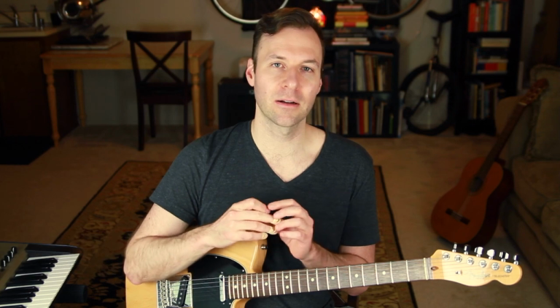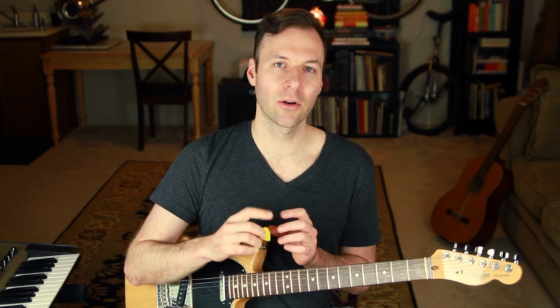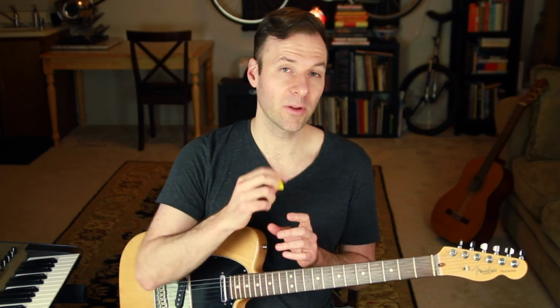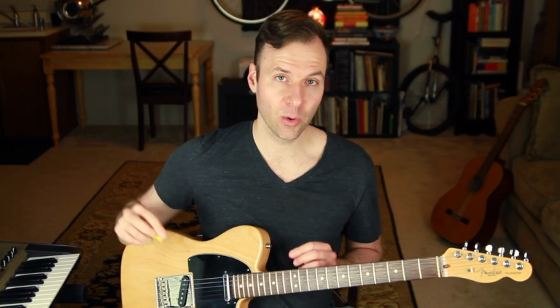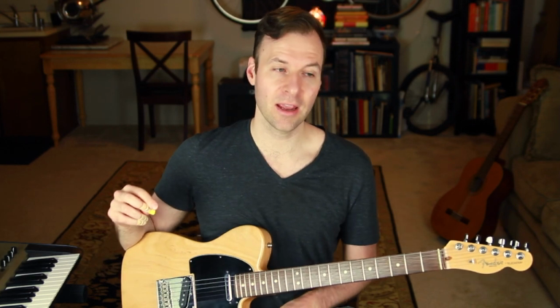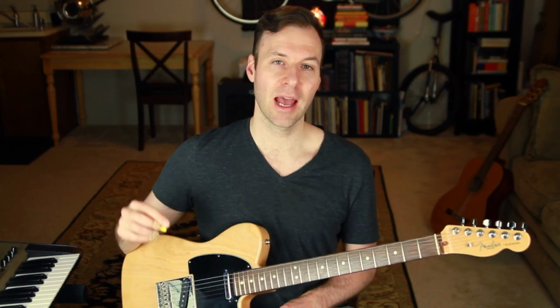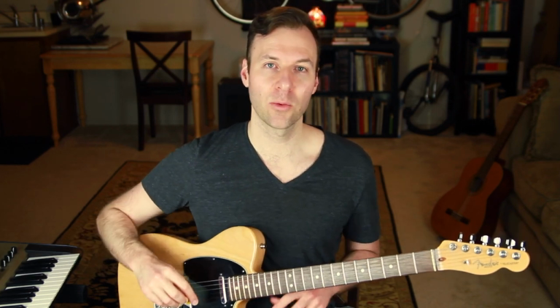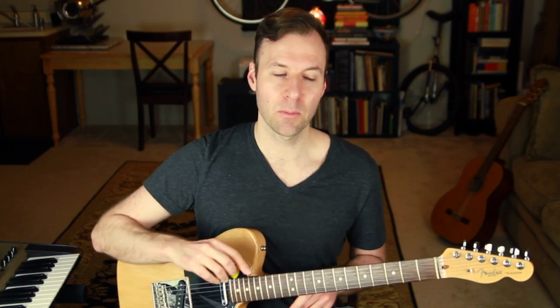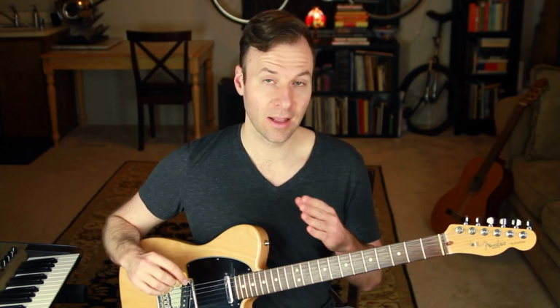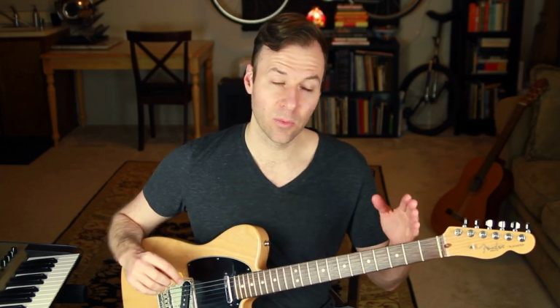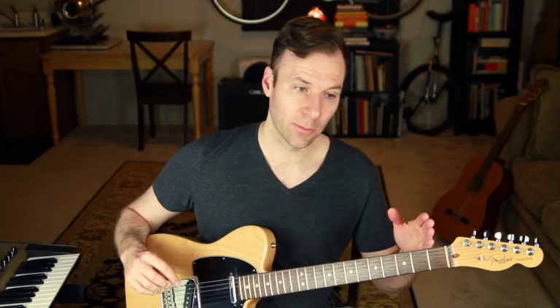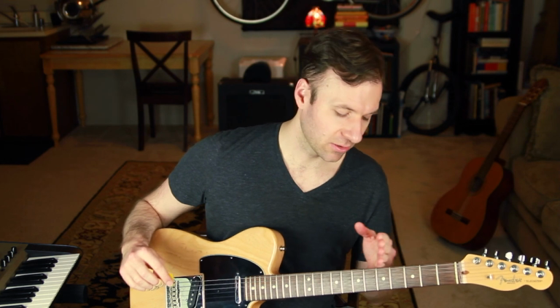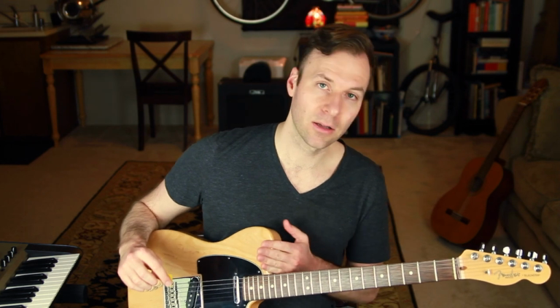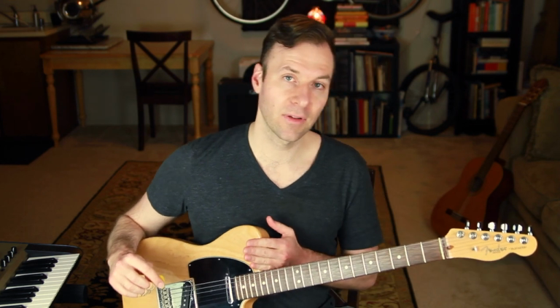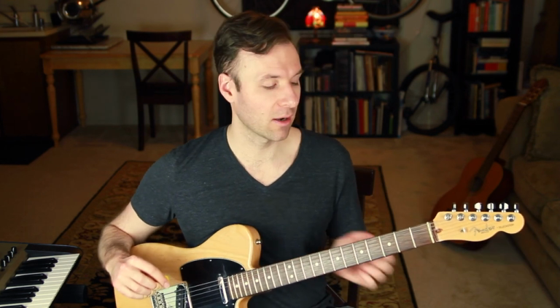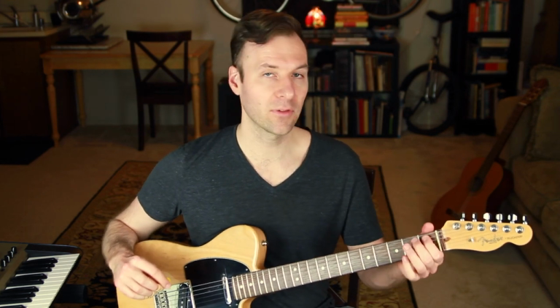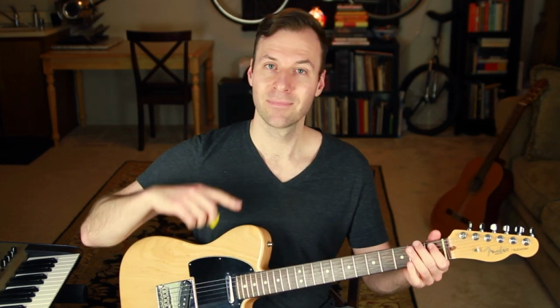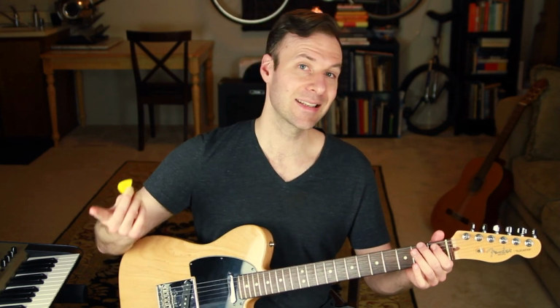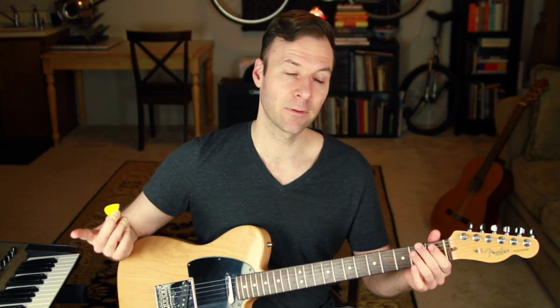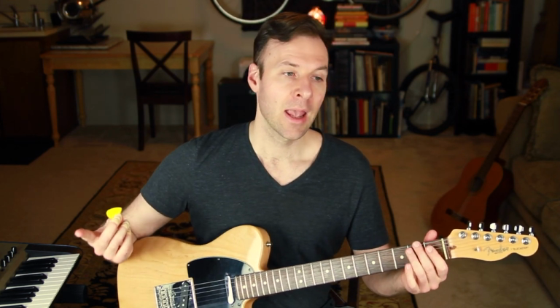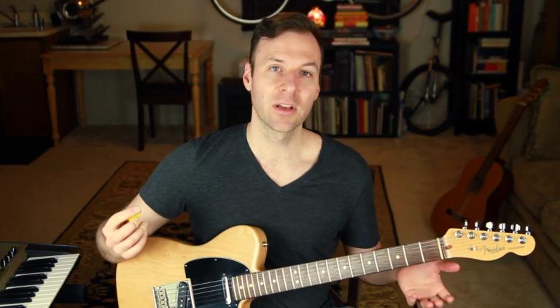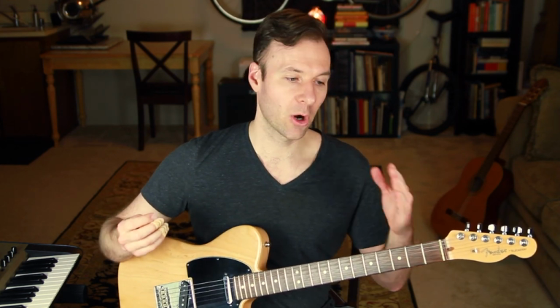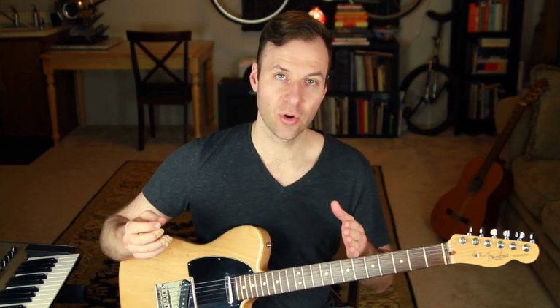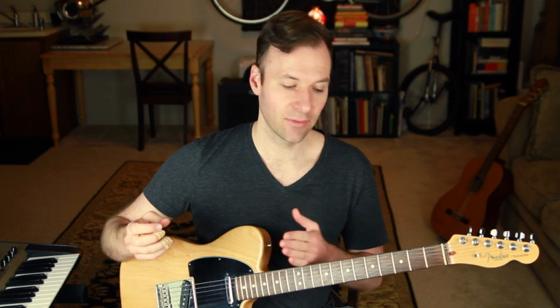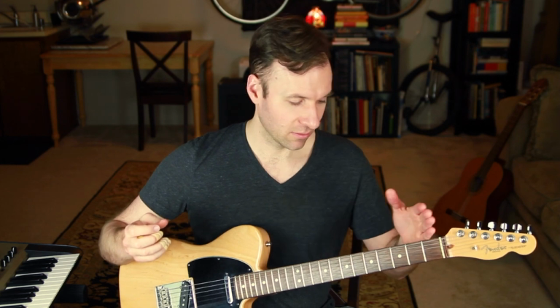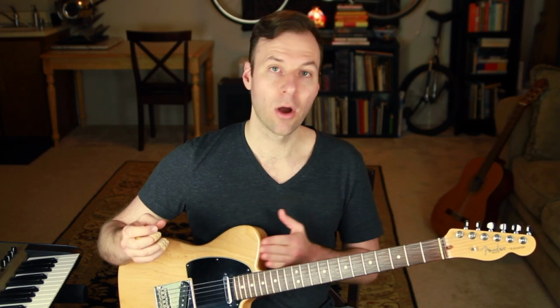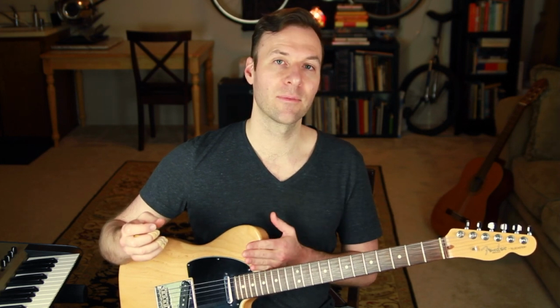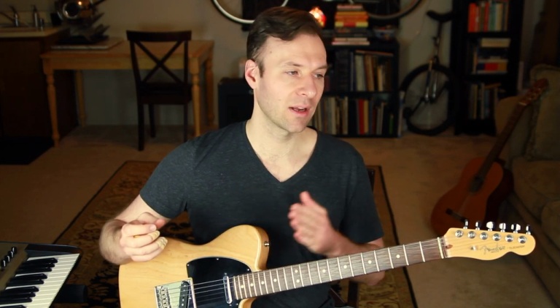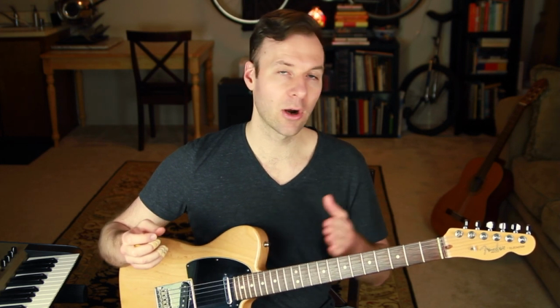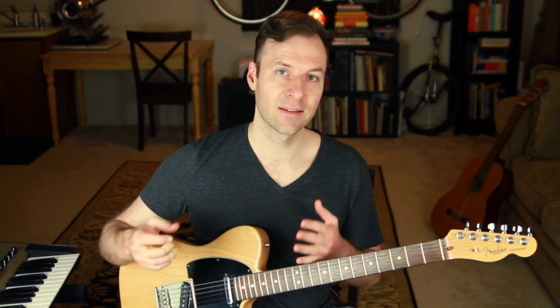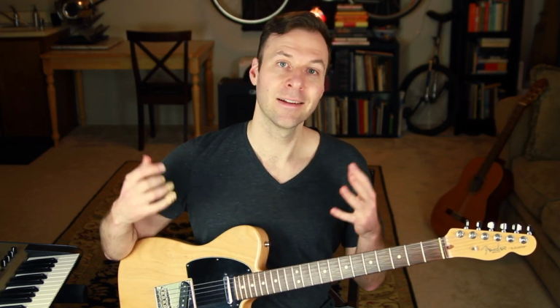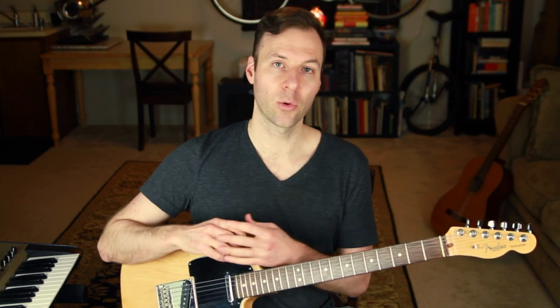We want to approach this in a very specific way: we want to know the melodic minor scale along the fifth string off the first fret — just the scale — and then we want to harmonize the triads off of it along that same fifth string, and then harmonize the seventh chords off of it.